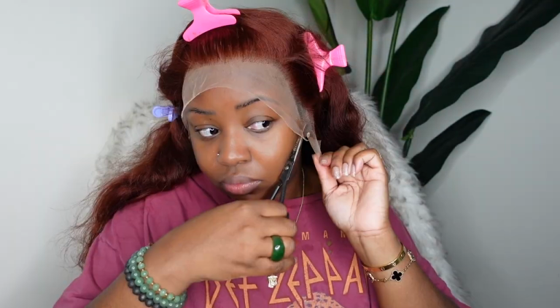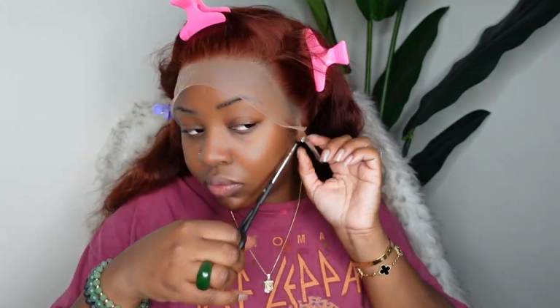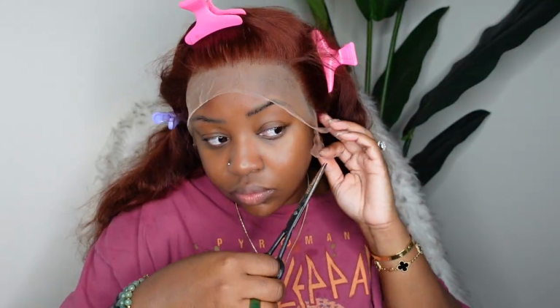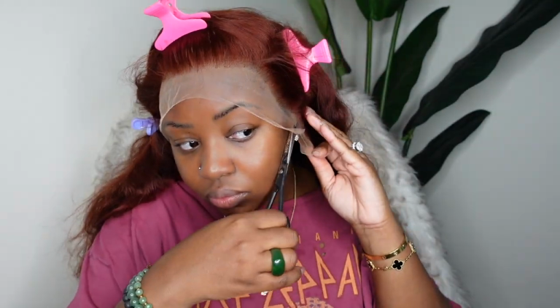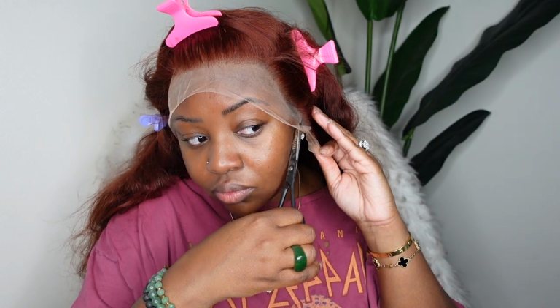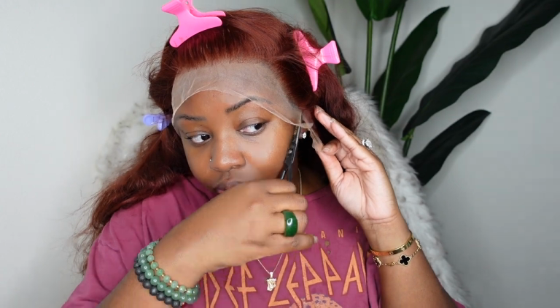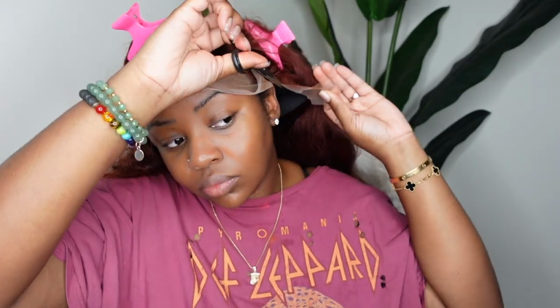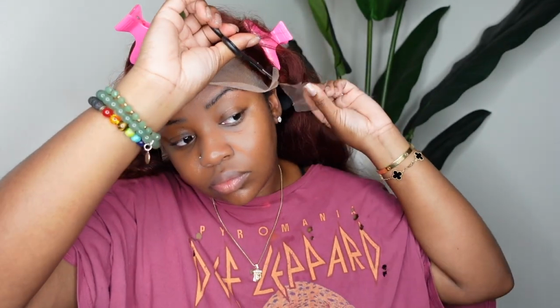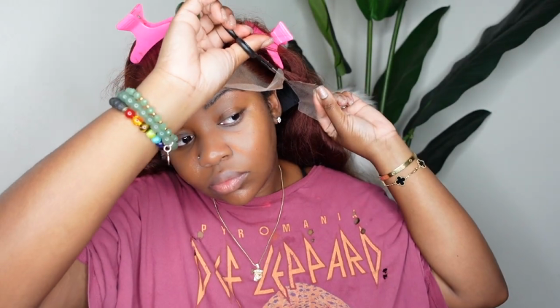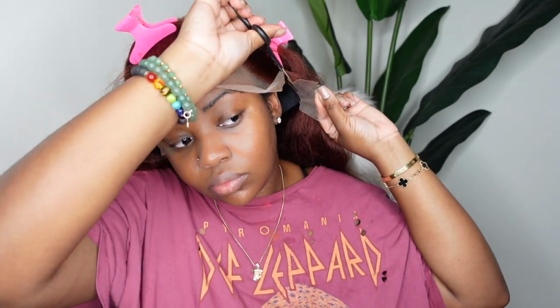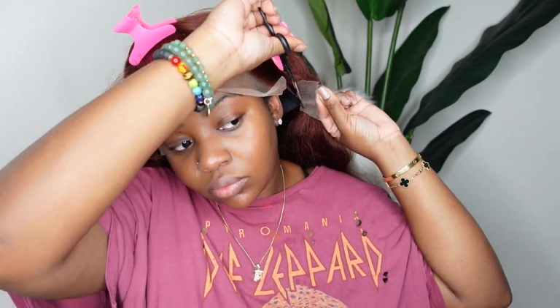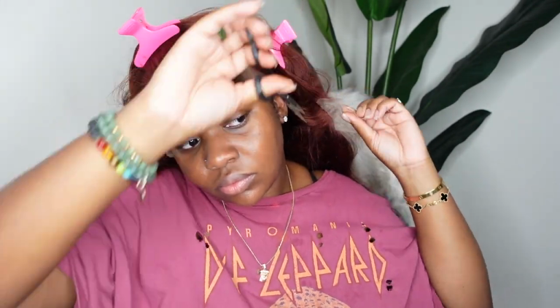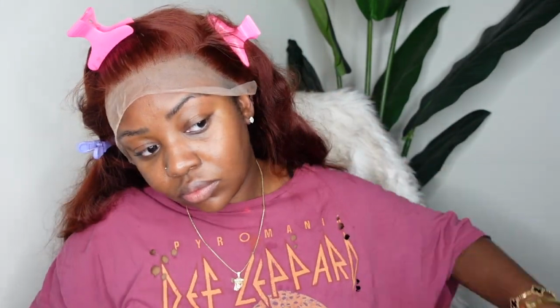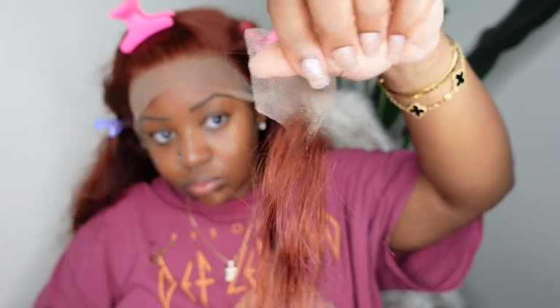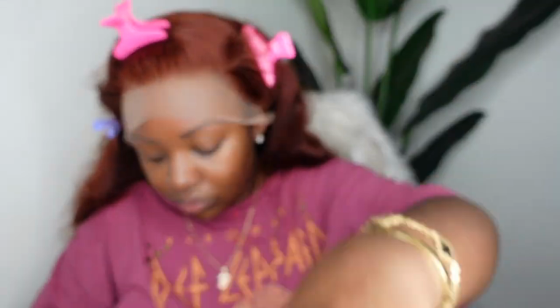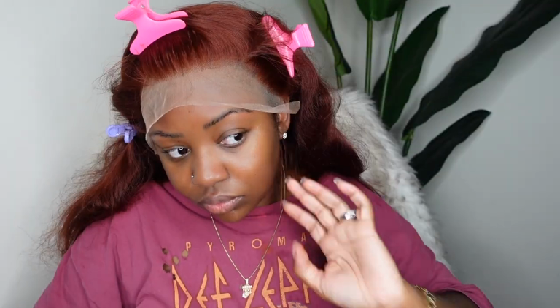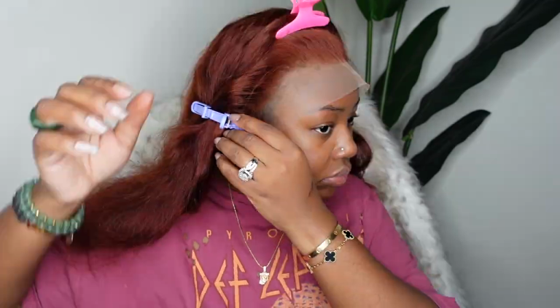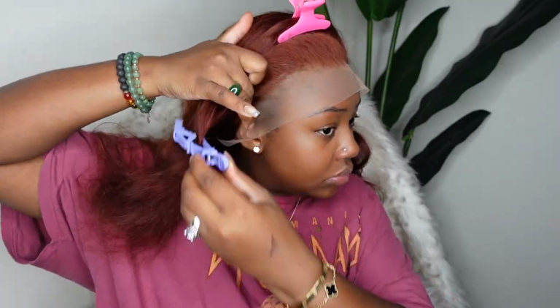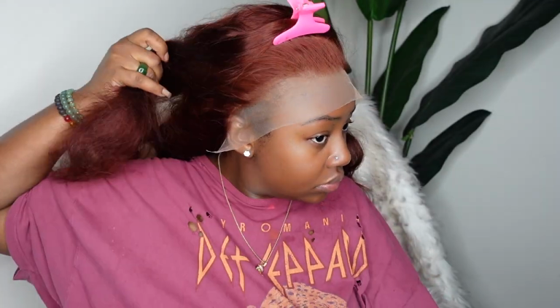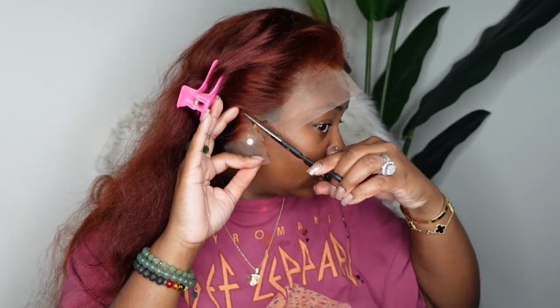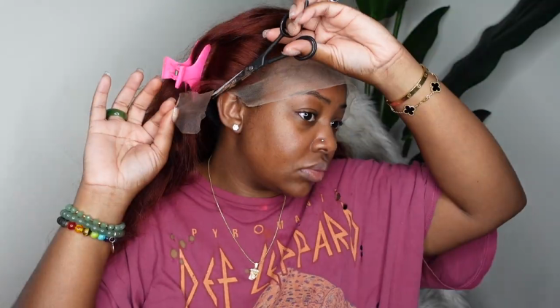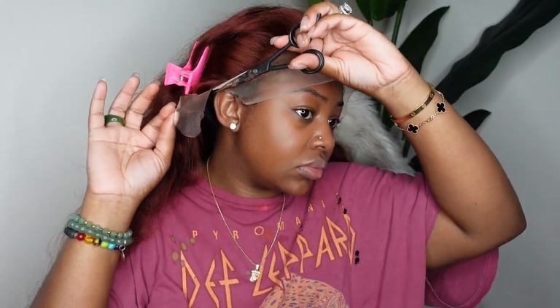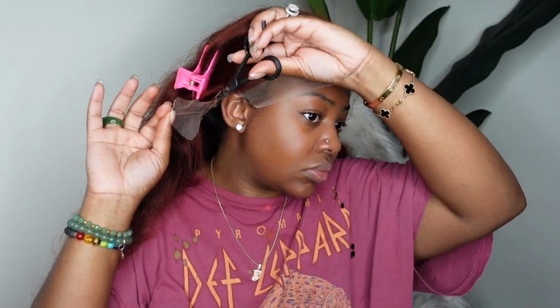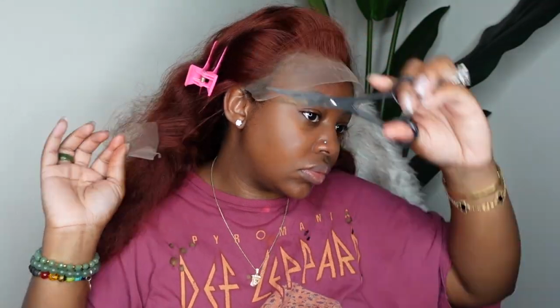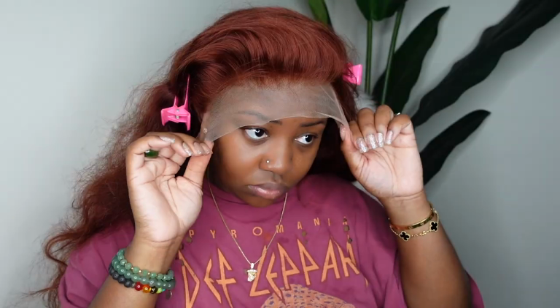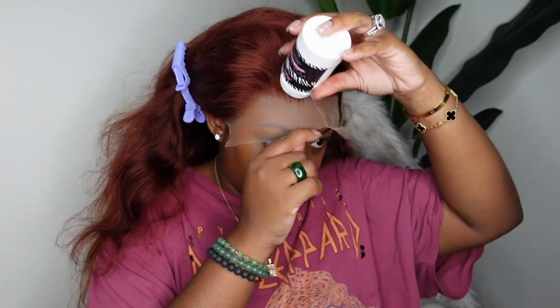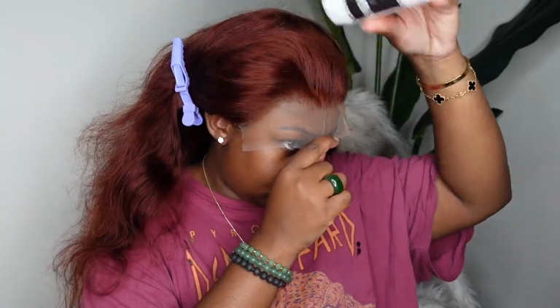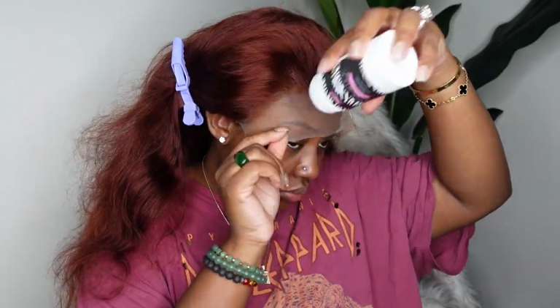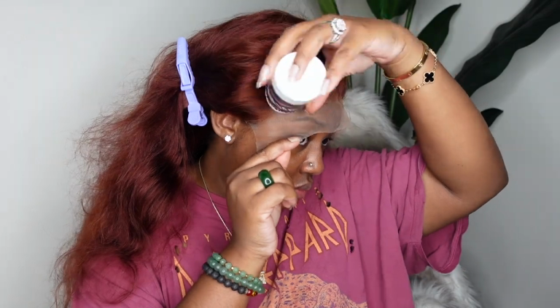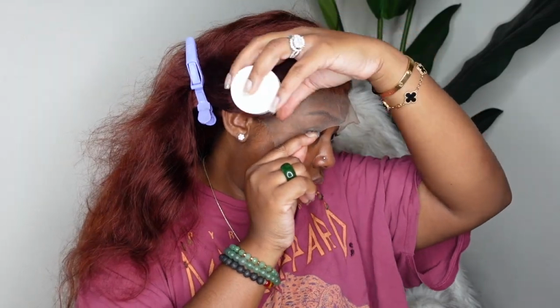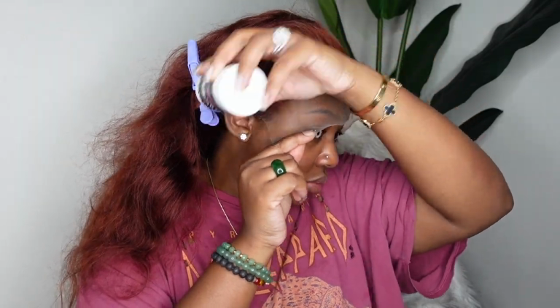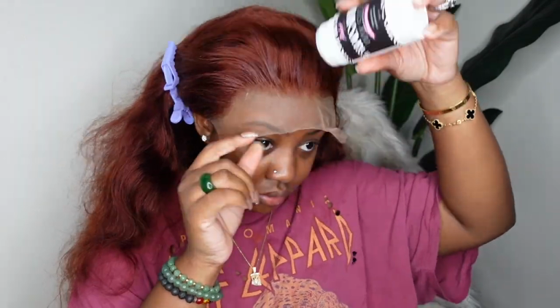Step one is going to be just to cut off the excess lace around the ear. Always cut off any excess lace that covers or makes the wig sit on top of your ear. This is going to give your wig a custom fit and it'll make your wig fit like a glove.